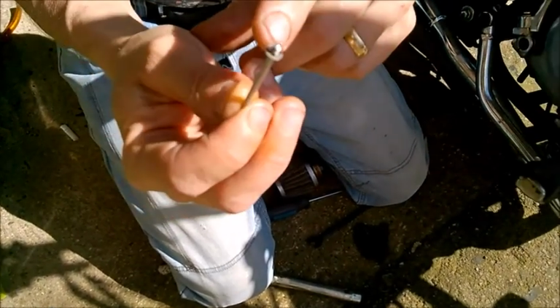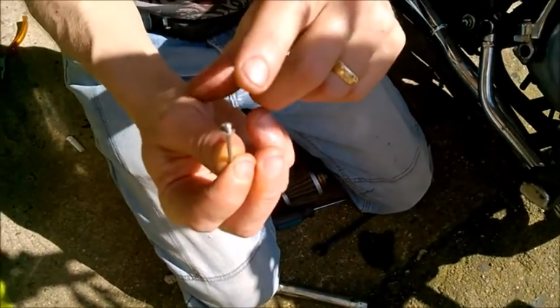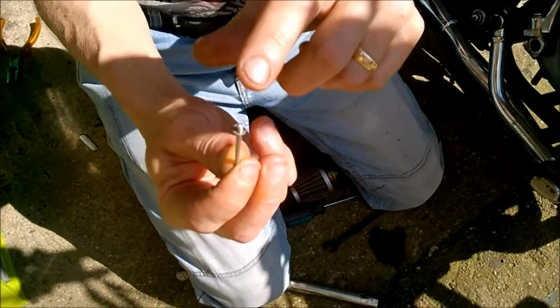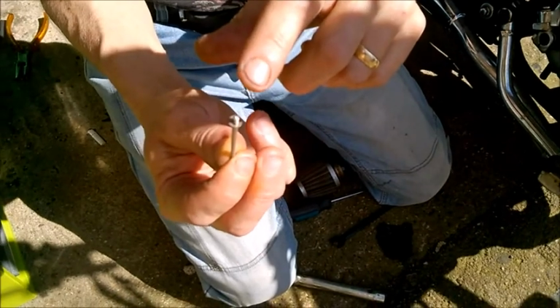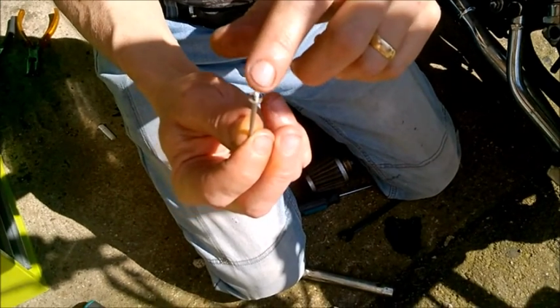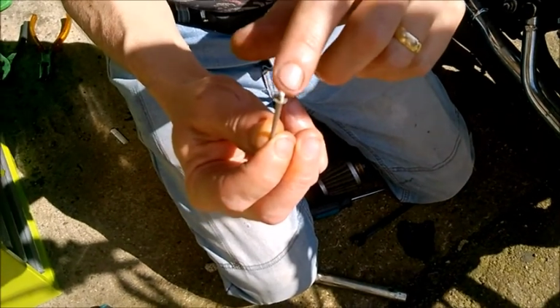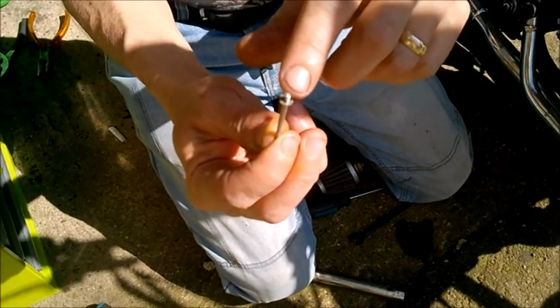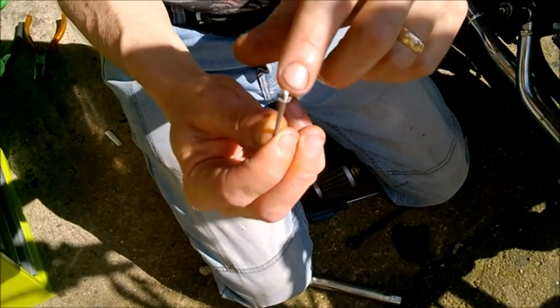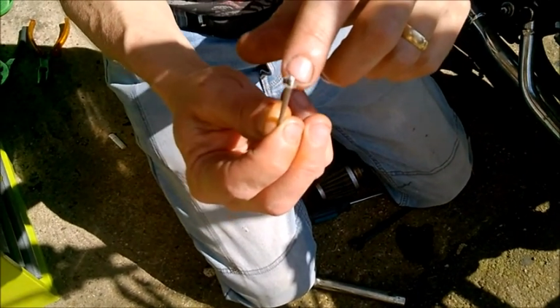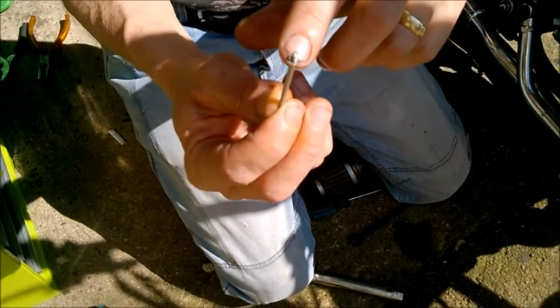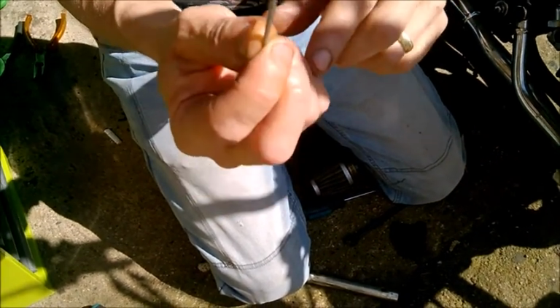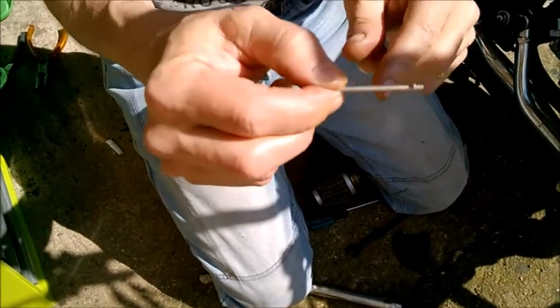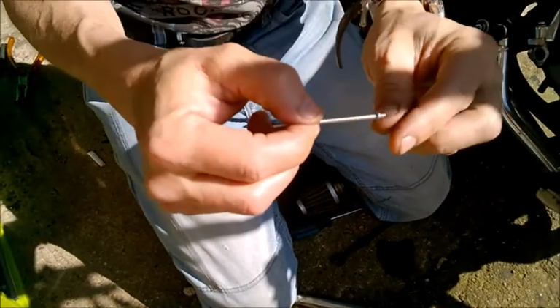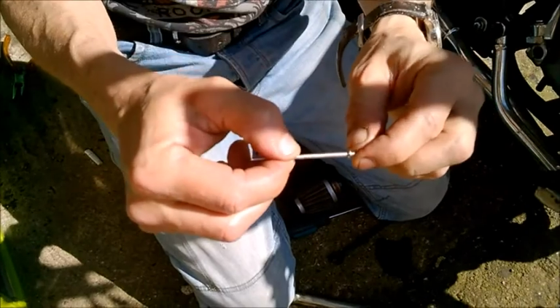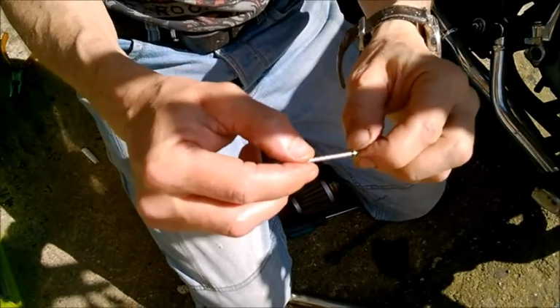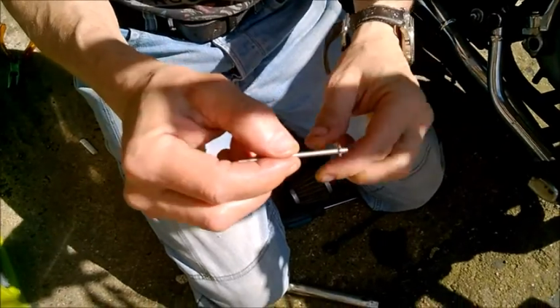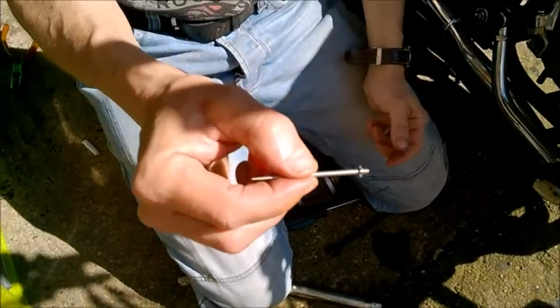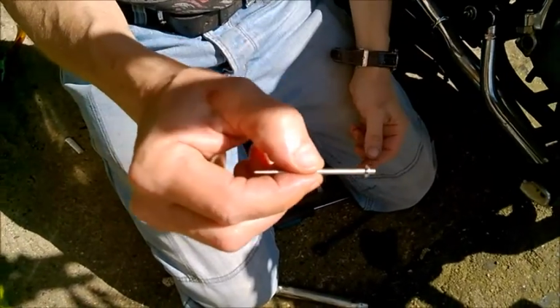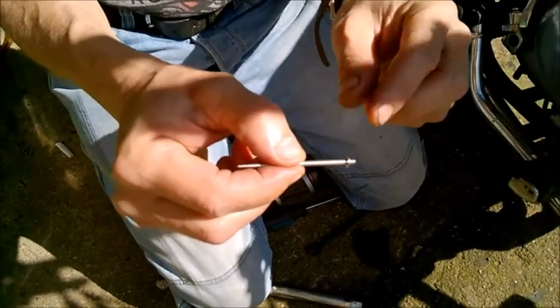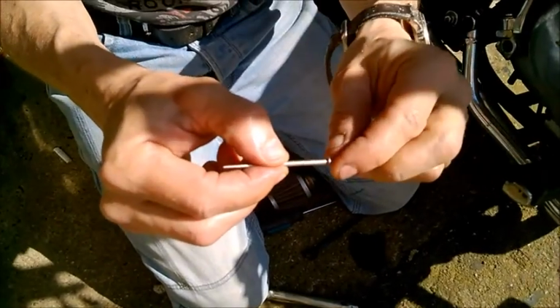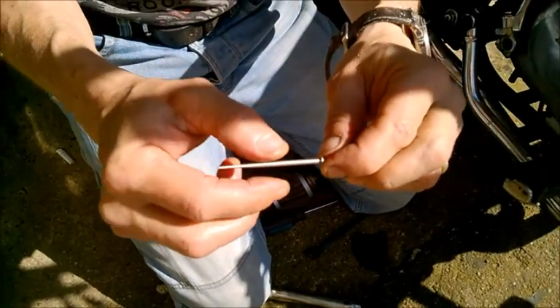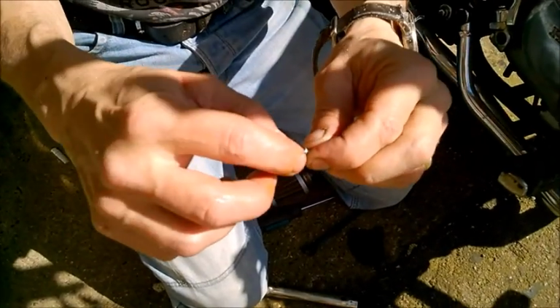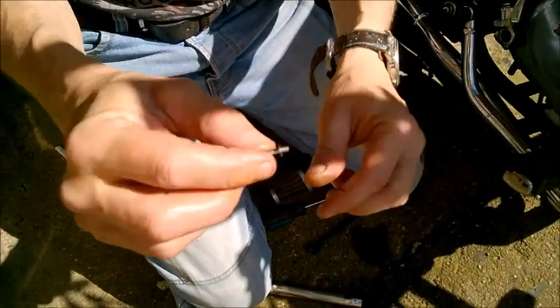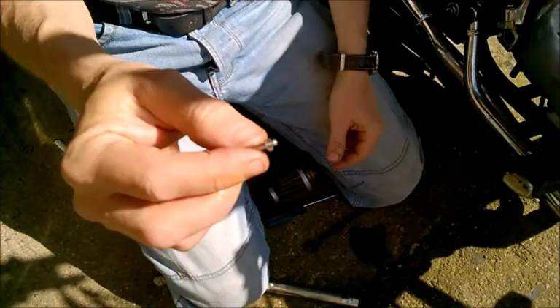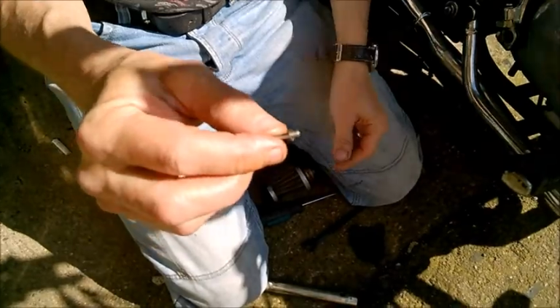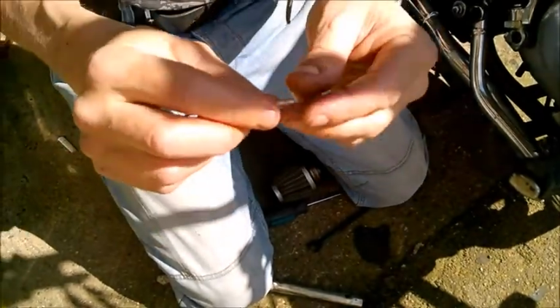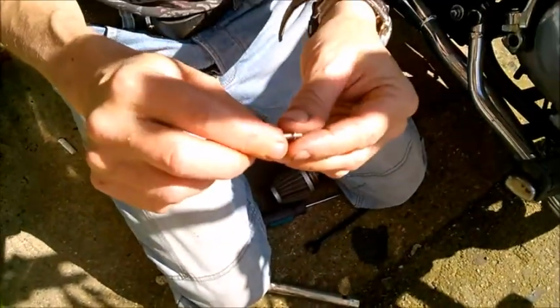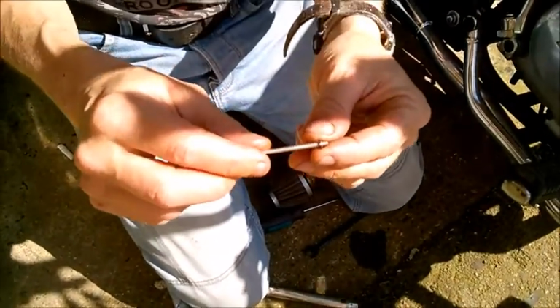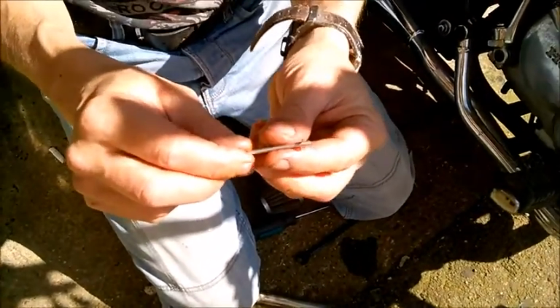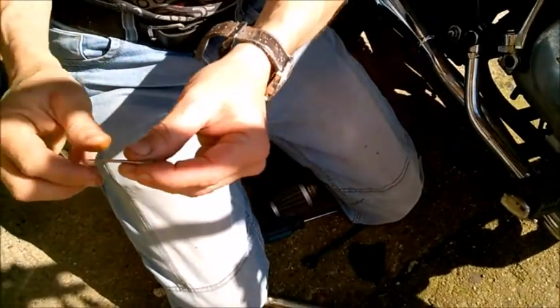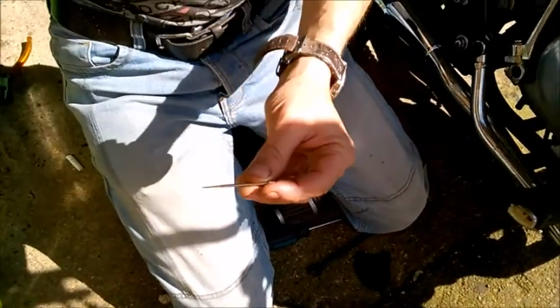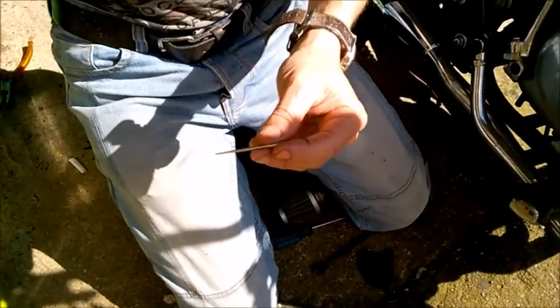So, the needle will be down in the carb. Nearer the top — lean. Nearer the bottom — richer. At the moment, on this Honda CG model carb, I've got it set quite close to the bottom, and that runs quite nicely for me.